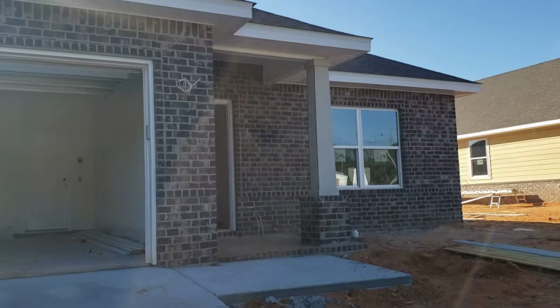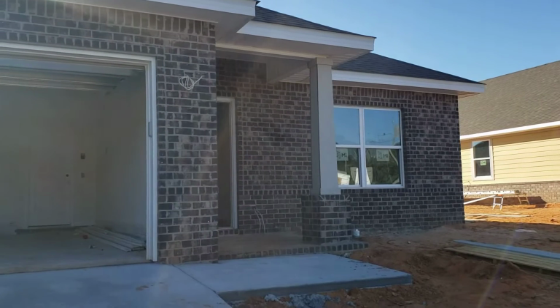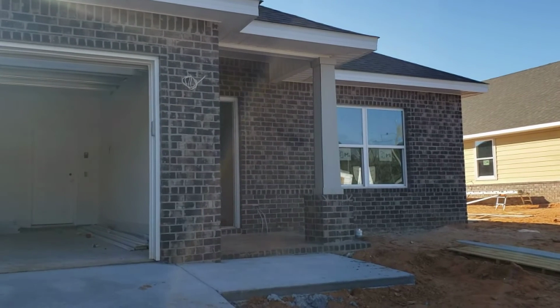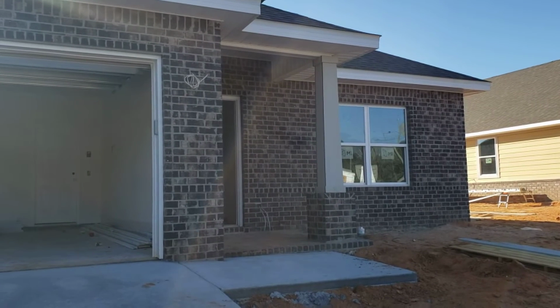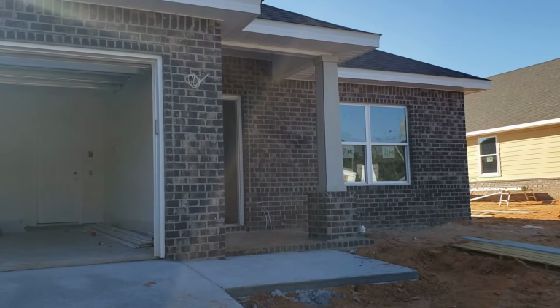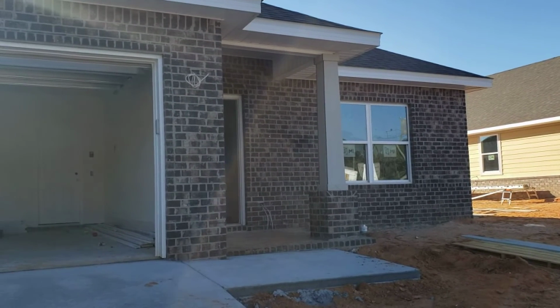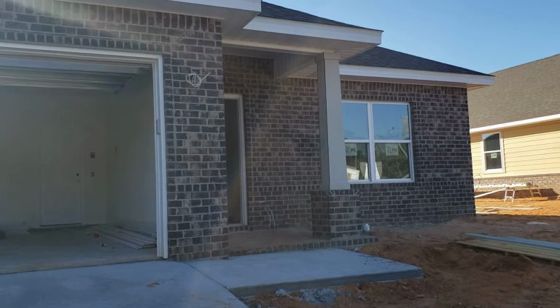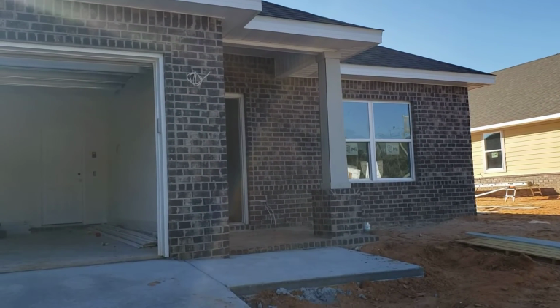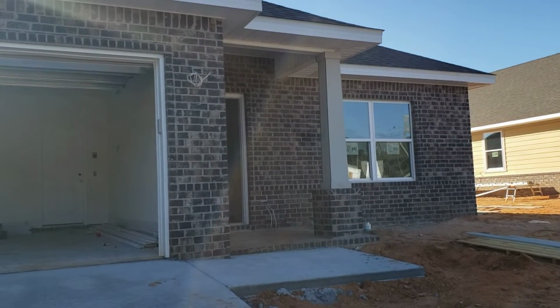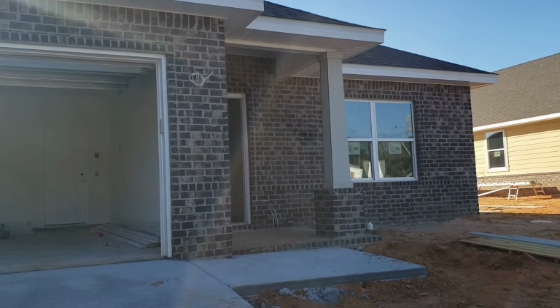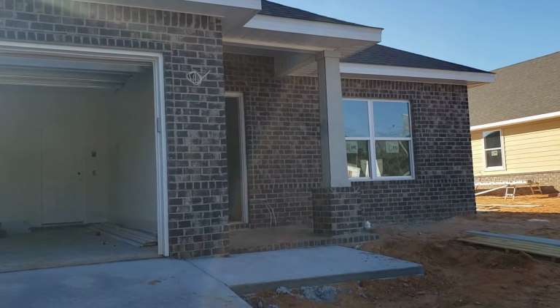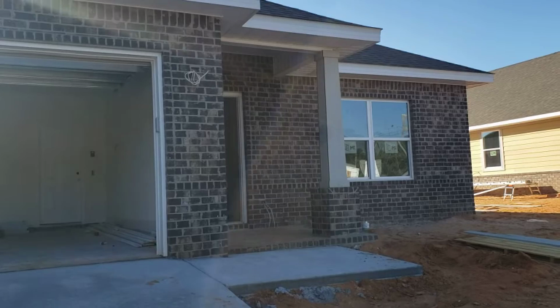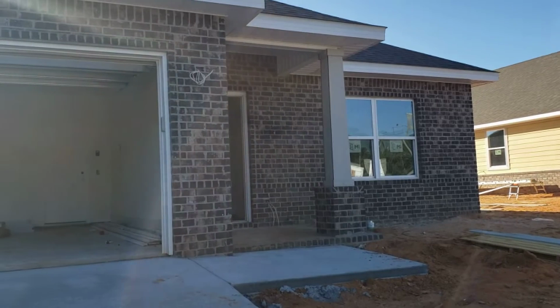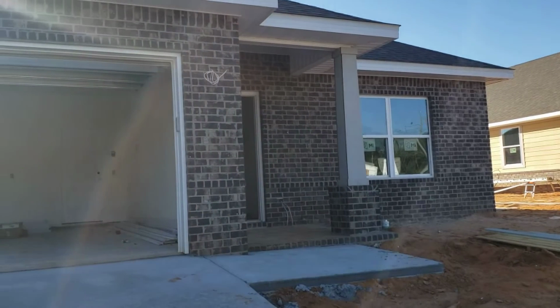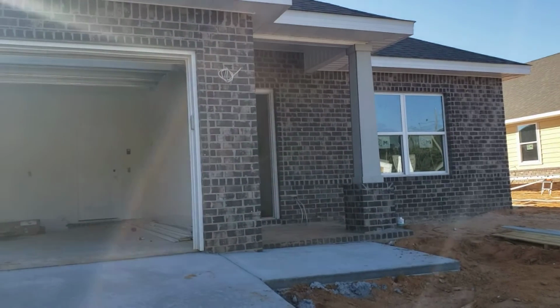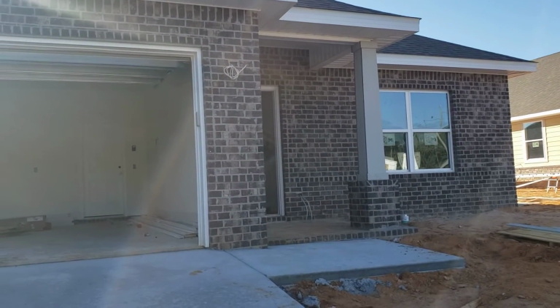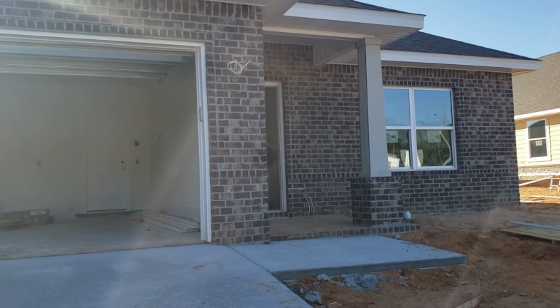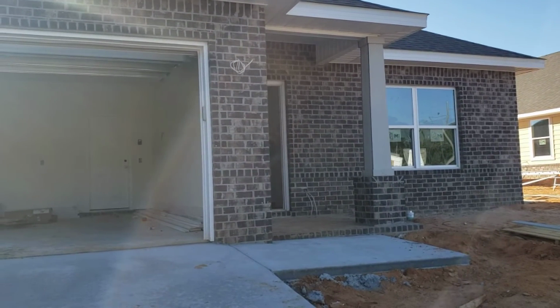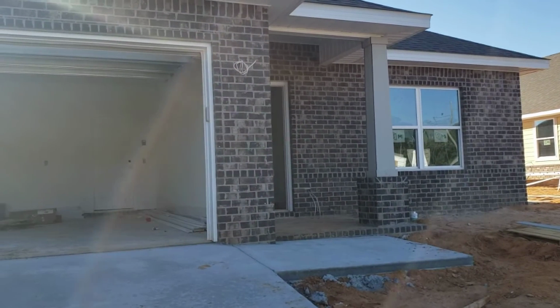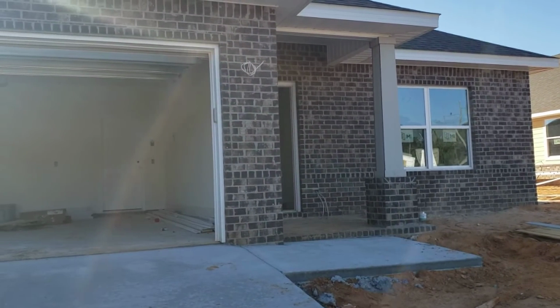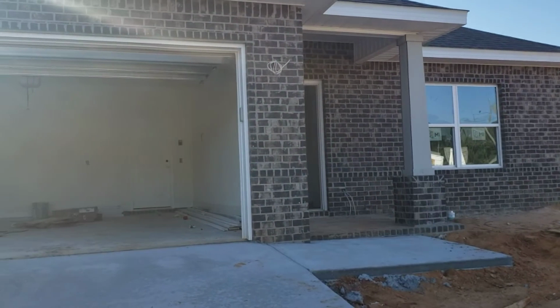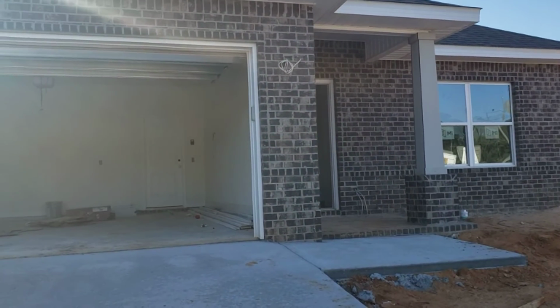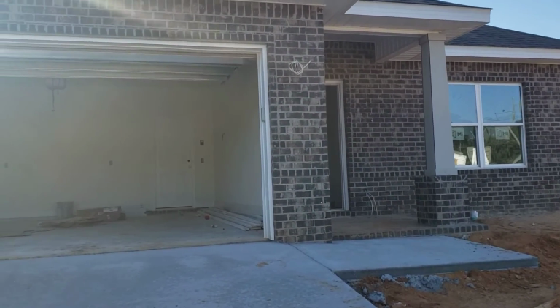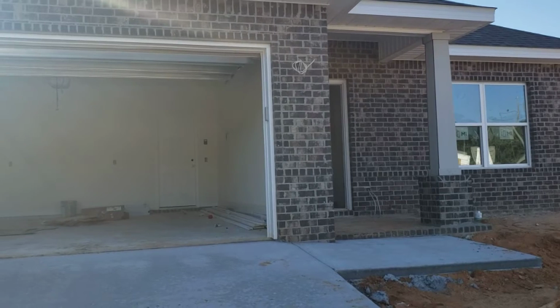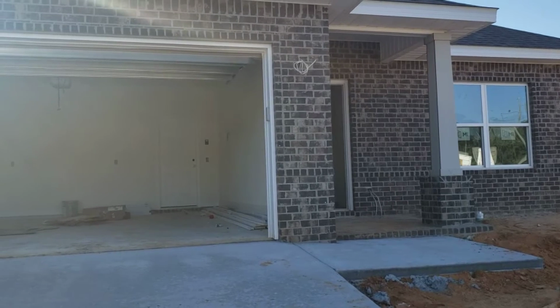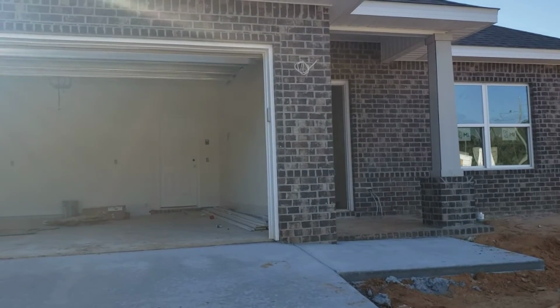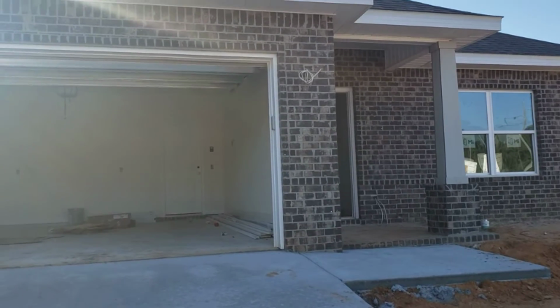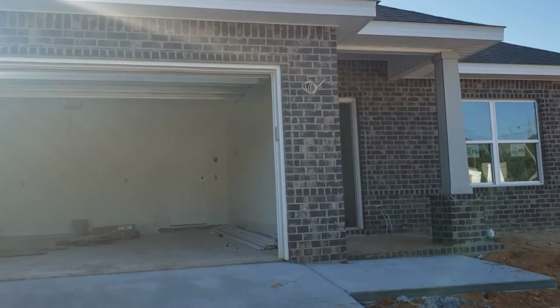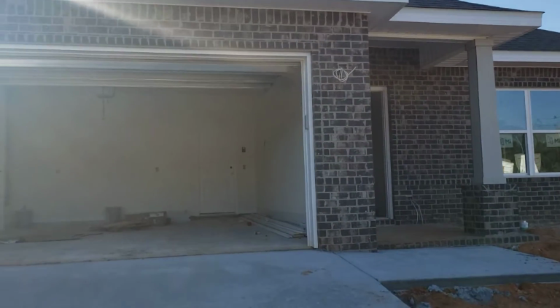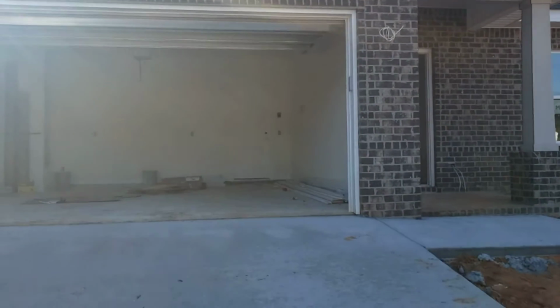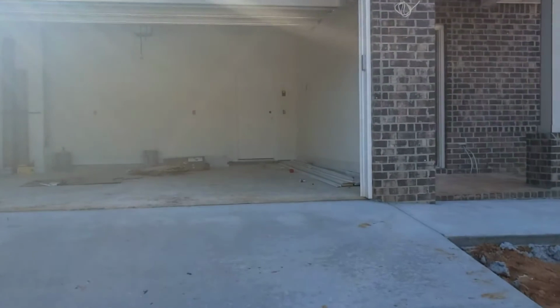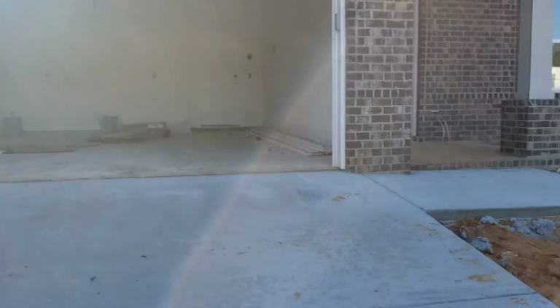Hello, this is Claudia McGilkey with EXP Realty. I'm out here at Southern Palms out in Pace. This is an 1825 square foot three-bedroom, two-bath. You can get it on a quarter of an acre. It's all brick. Let's go take a look at it.